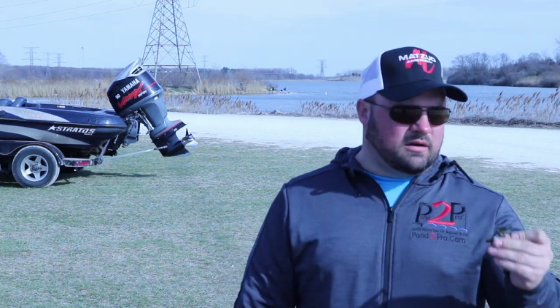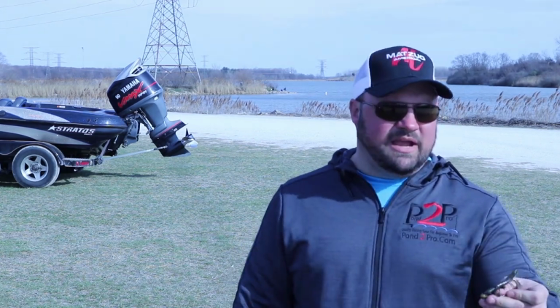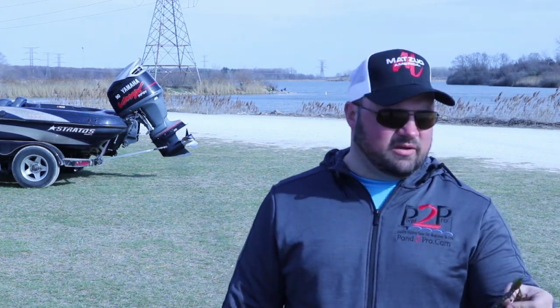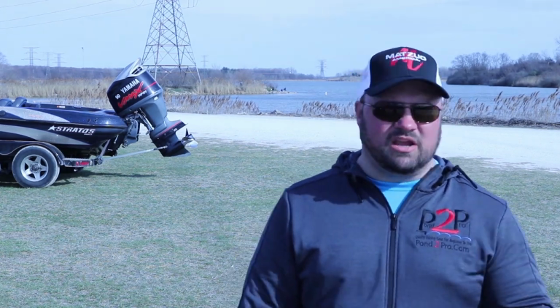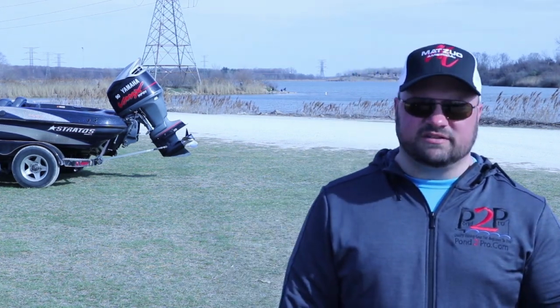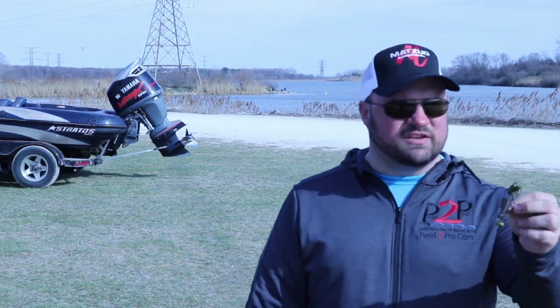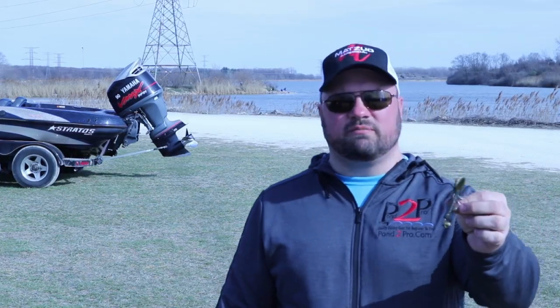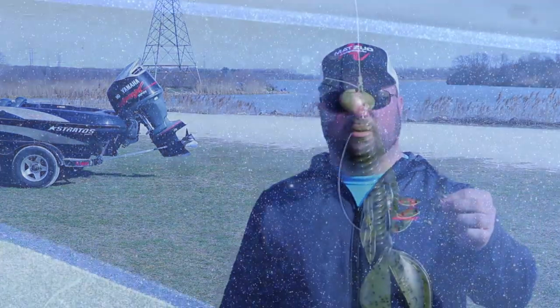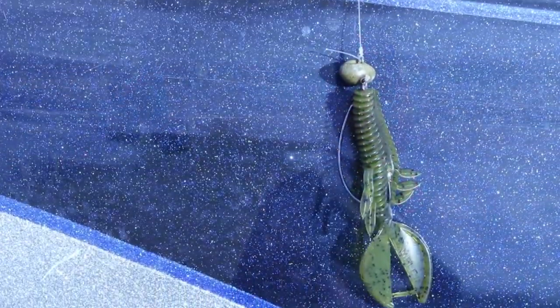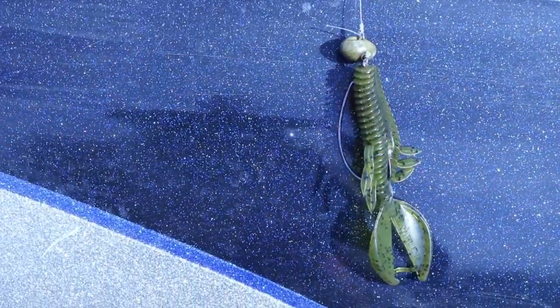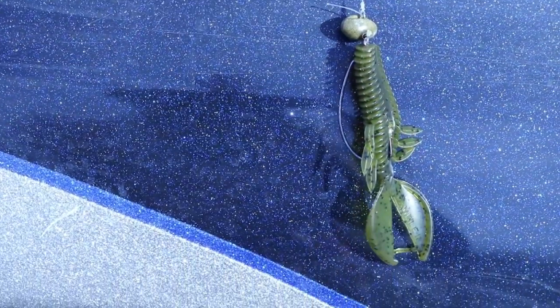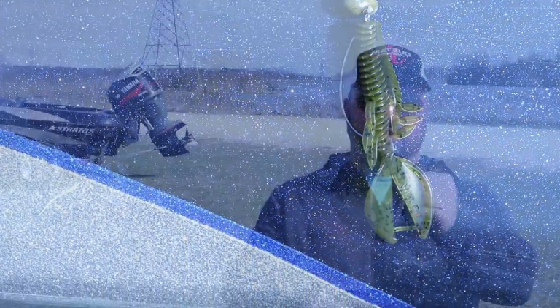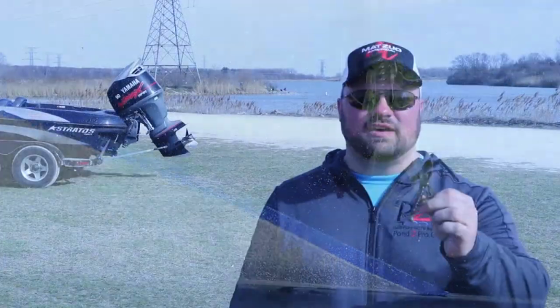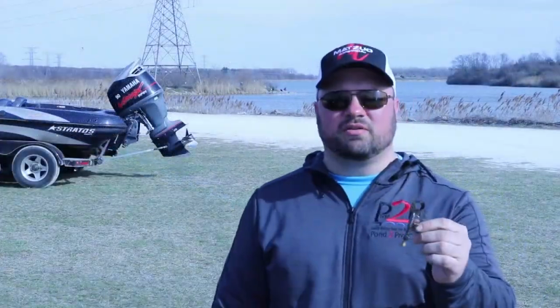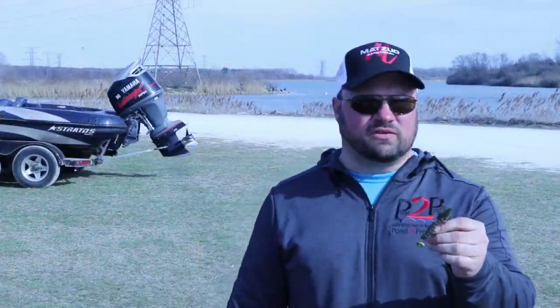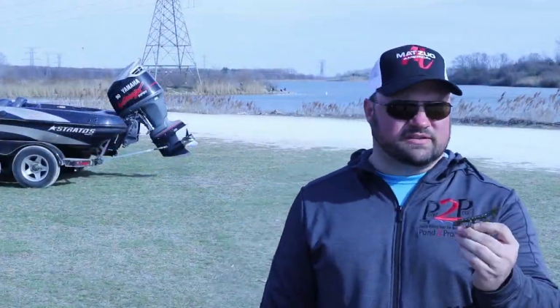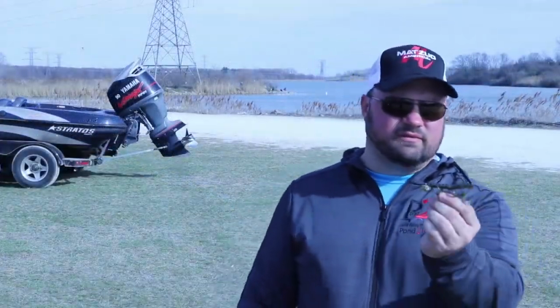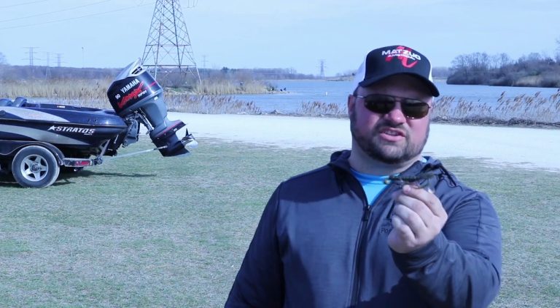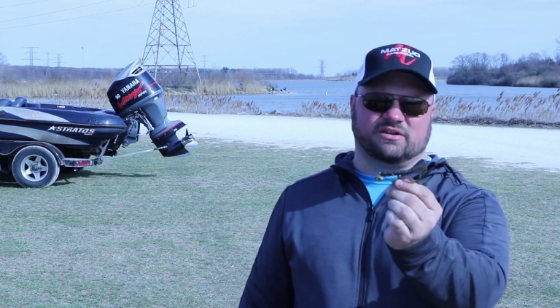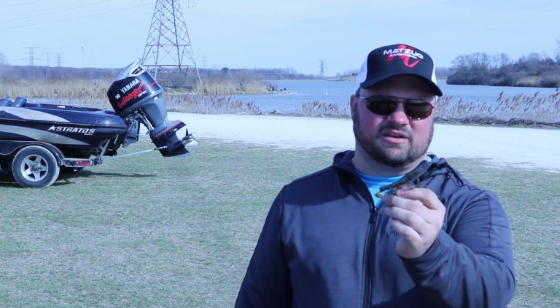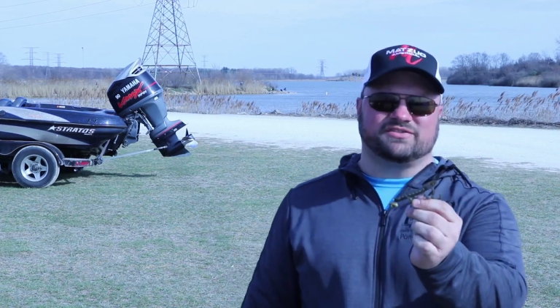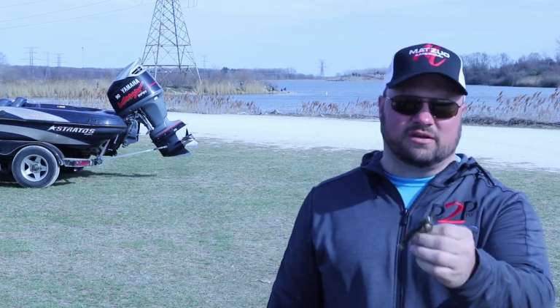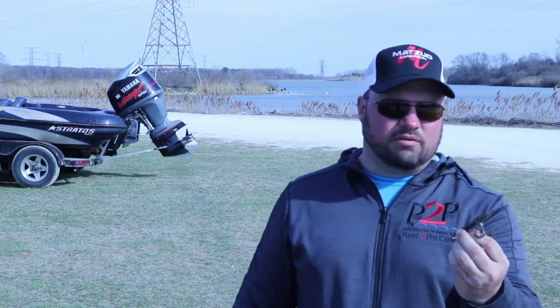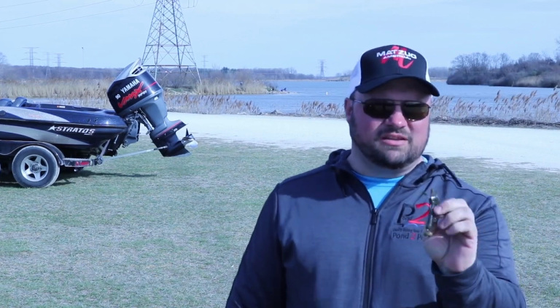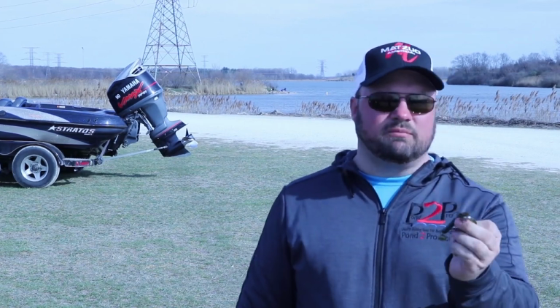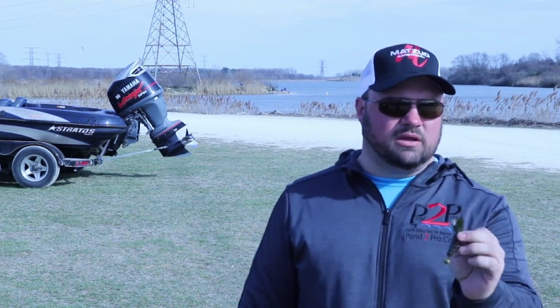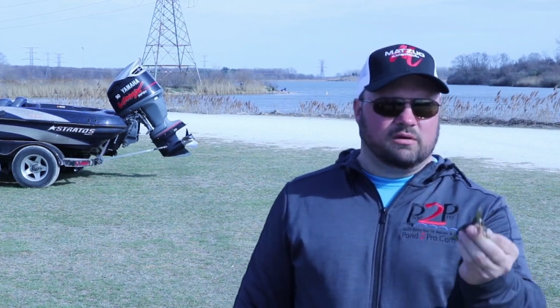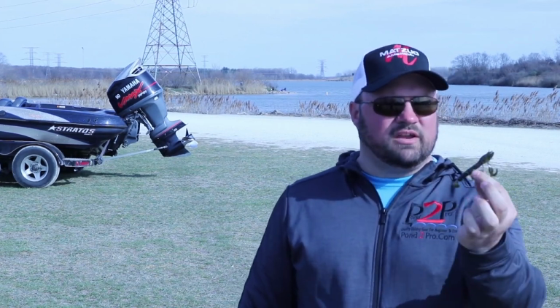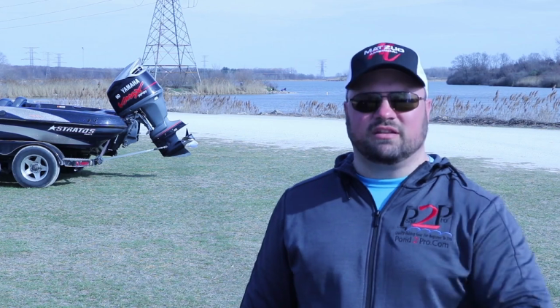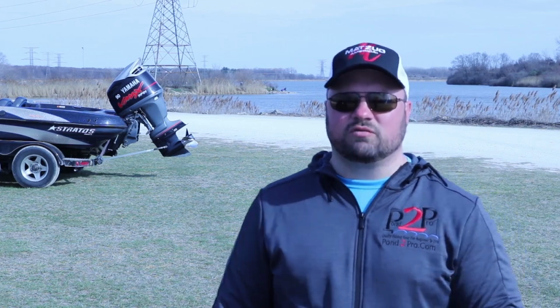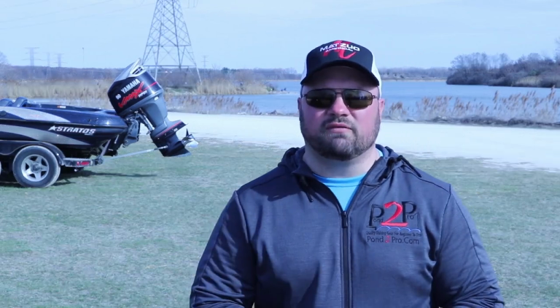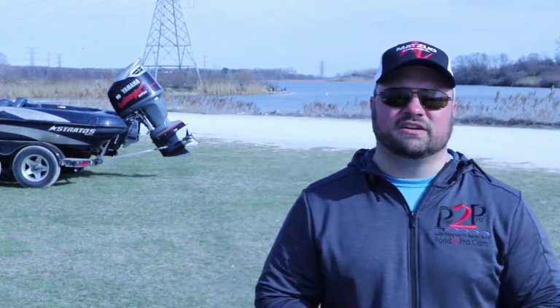Our main bait today that we caught all our keepers on is the Swinging Stewie from Pond to Pro. It's a swing head jig designed to come through the rocks really nice, fished Texas rig with the Gamma Gatsu hook. Pretty much anything green pumpkin with wiggly arms and legs worked really well for us today.